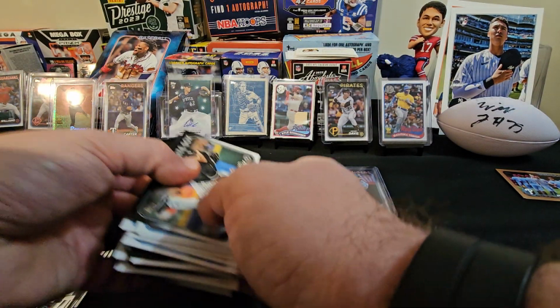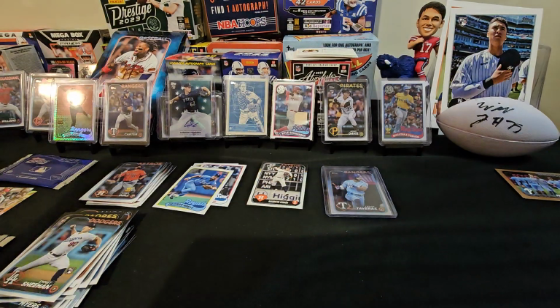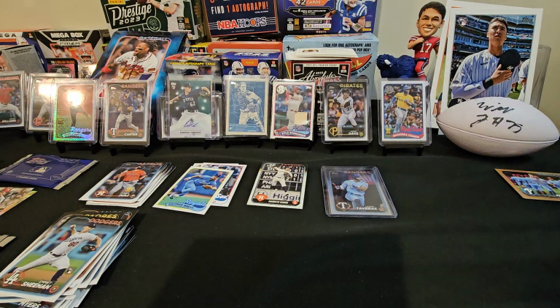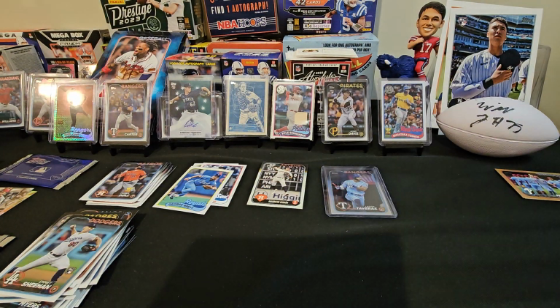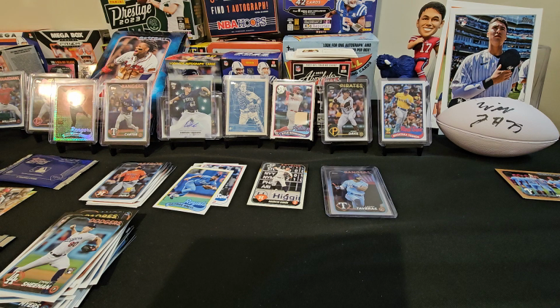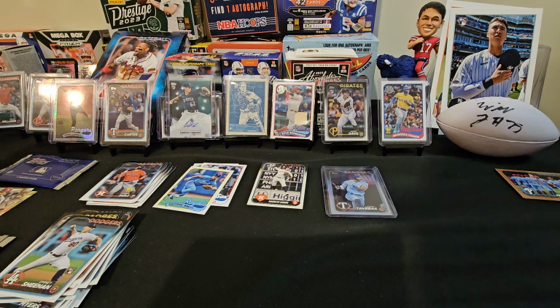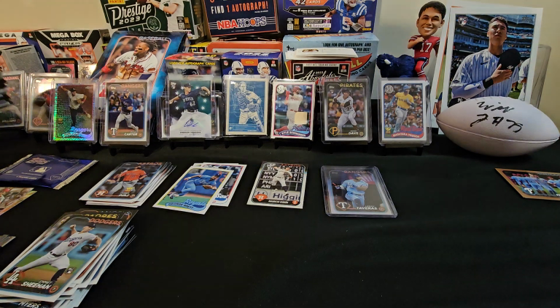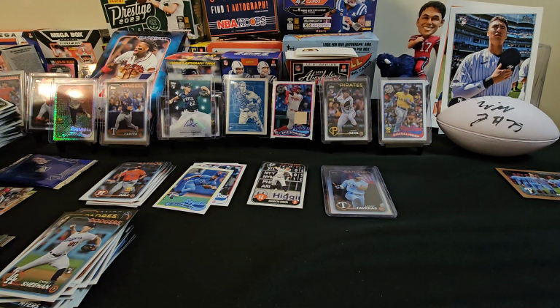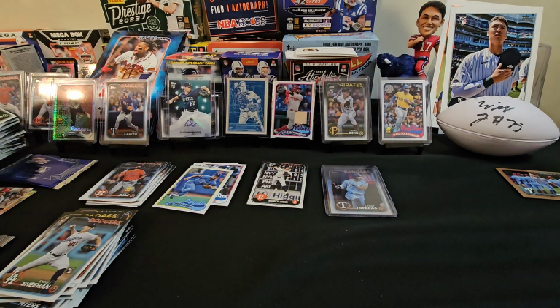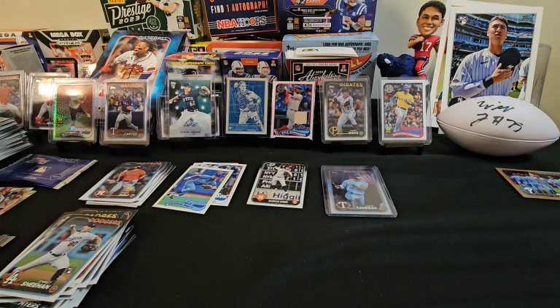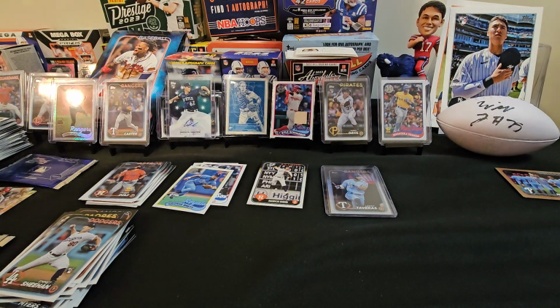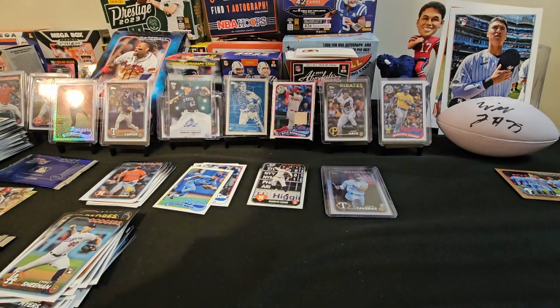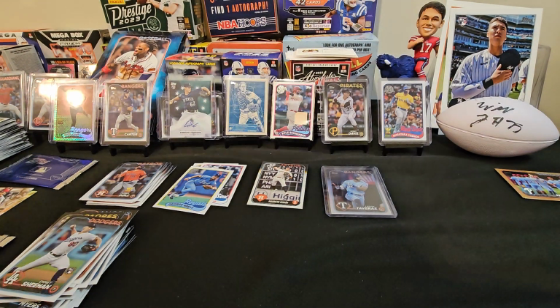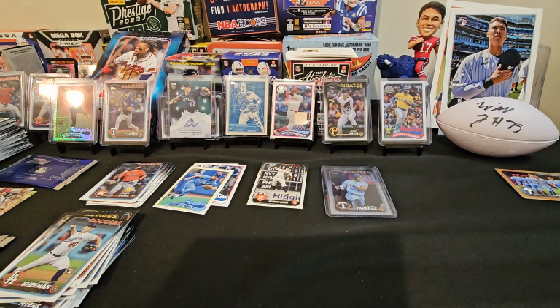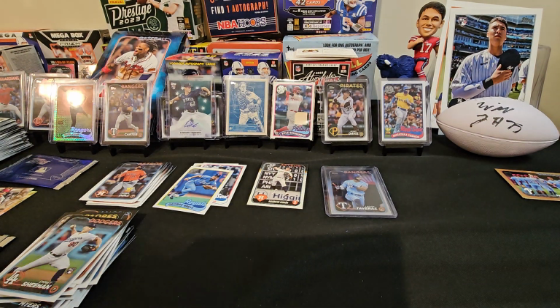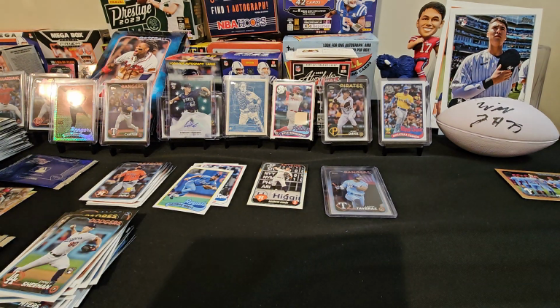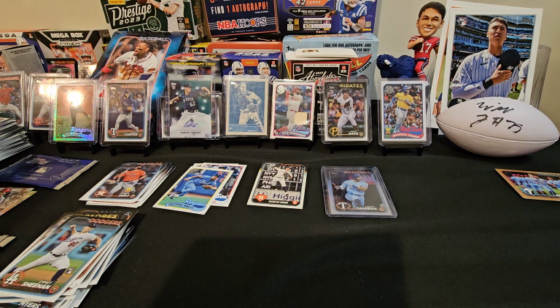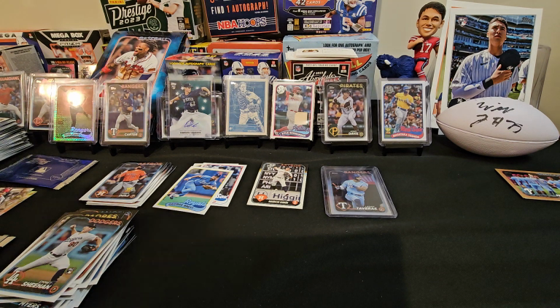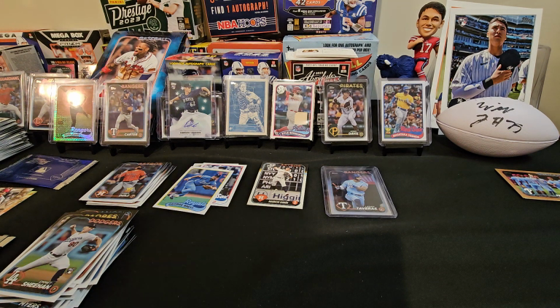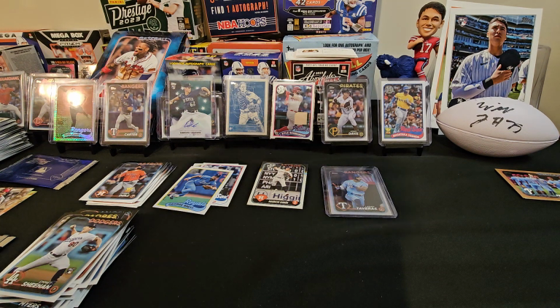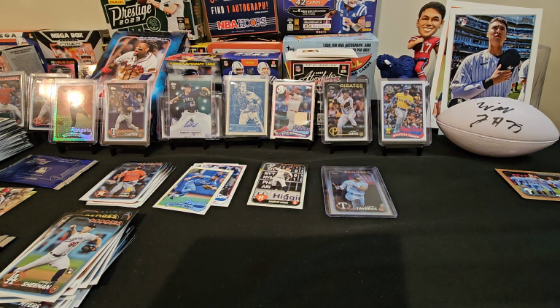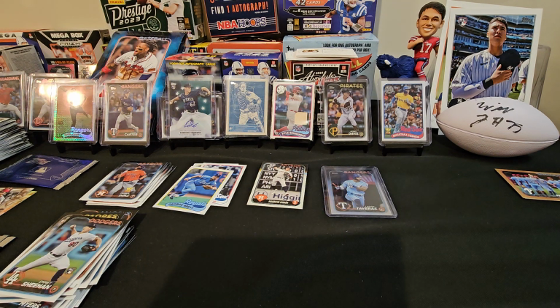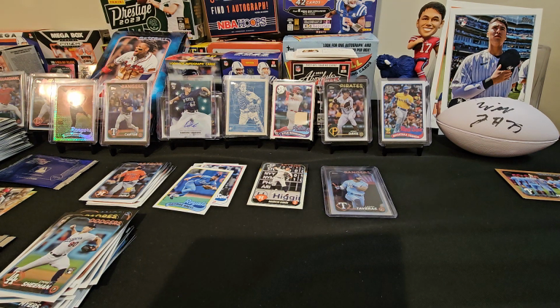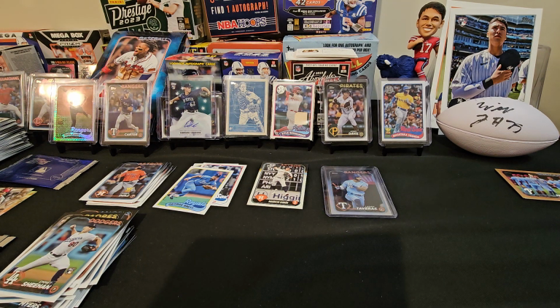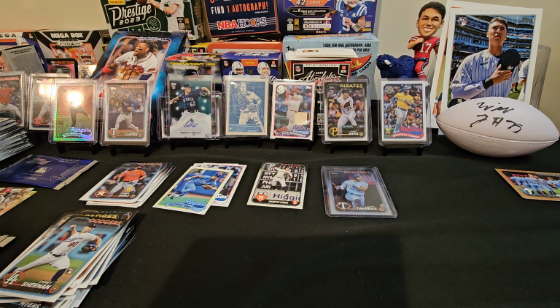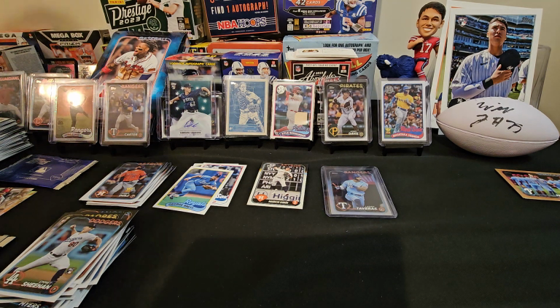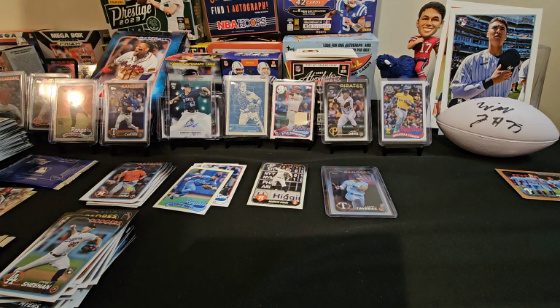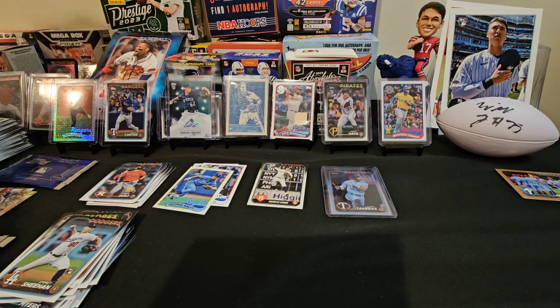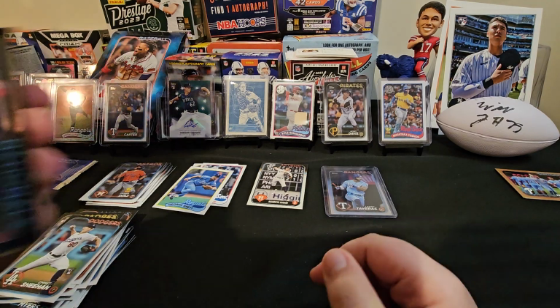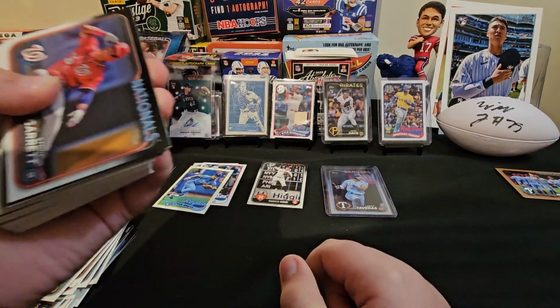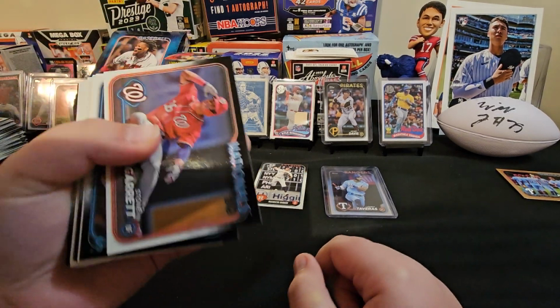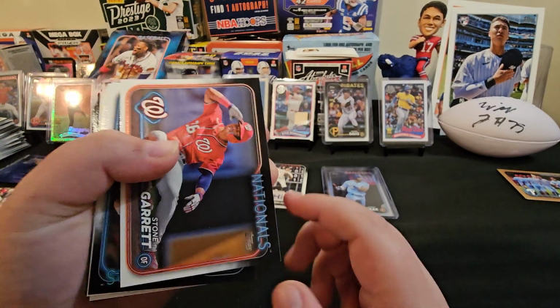Alright, I'm going to move these base cards over here — and then five more packs. Hopefully Lucas gets an Elly De La Cruz, or at least a Jasson Dominguez — that was the other one I was kind of talking about.